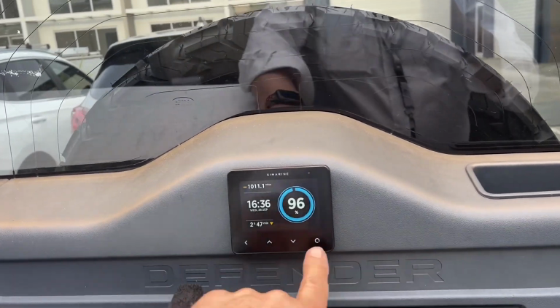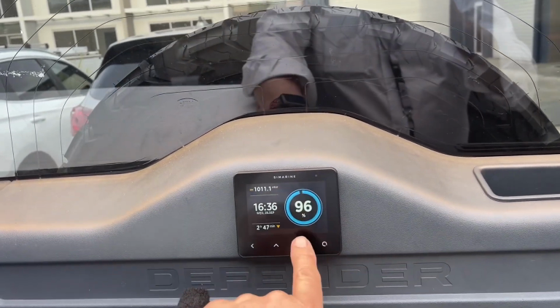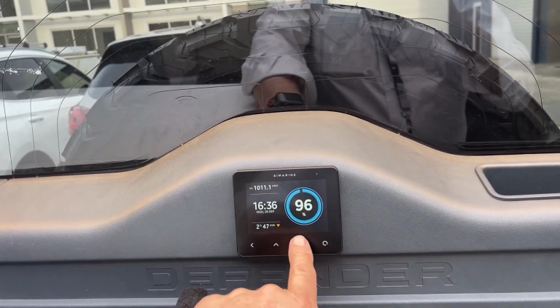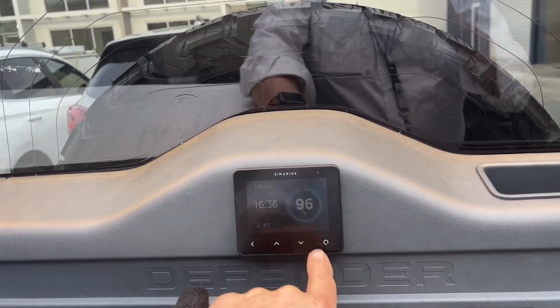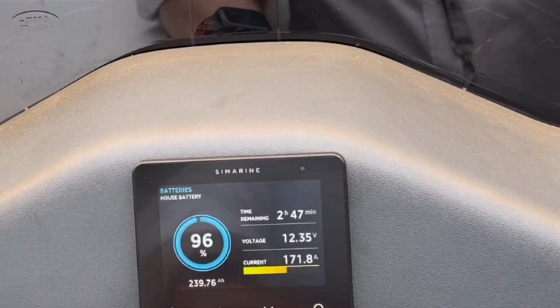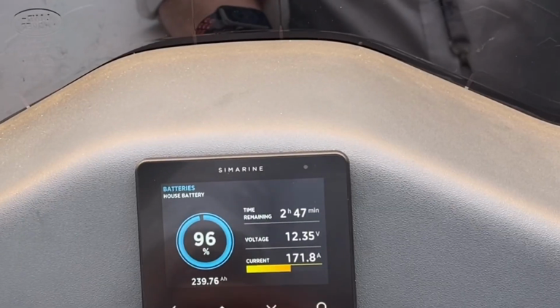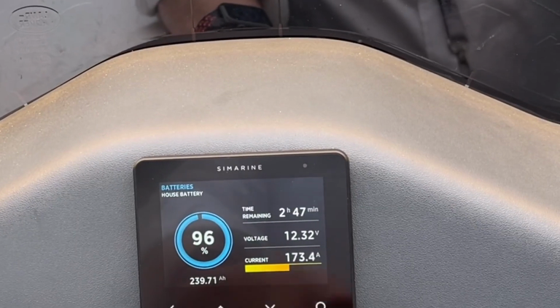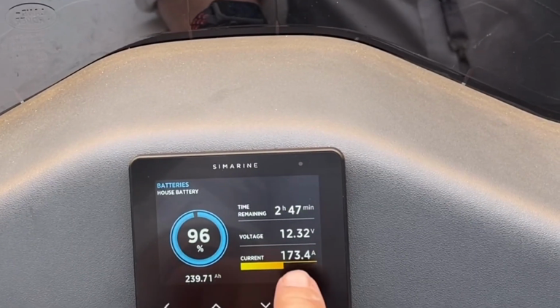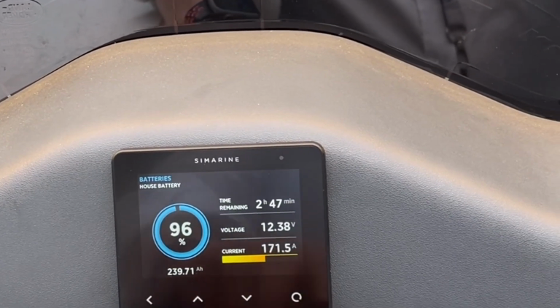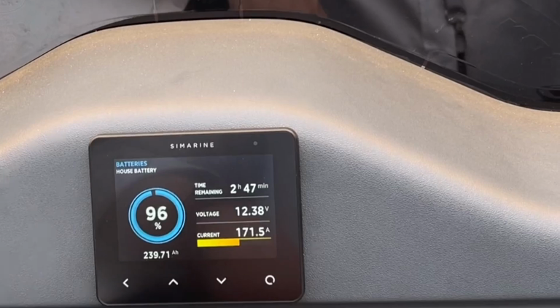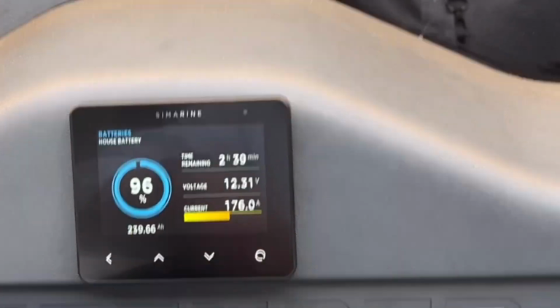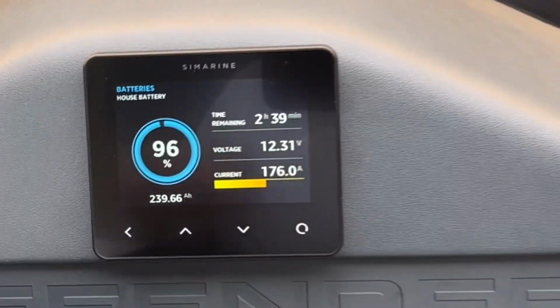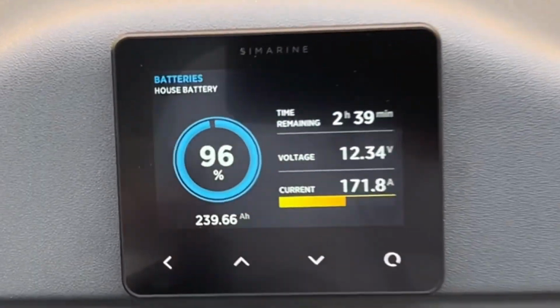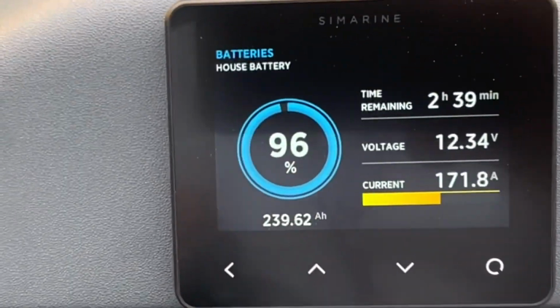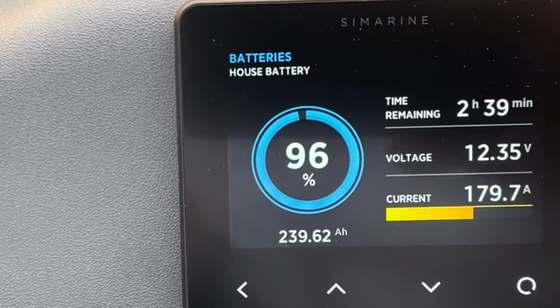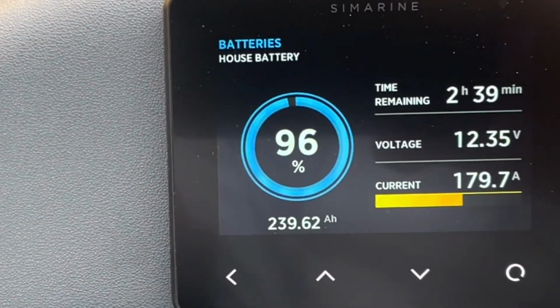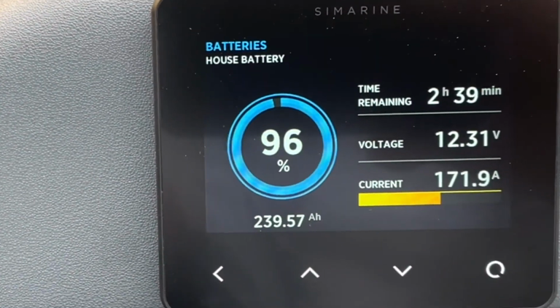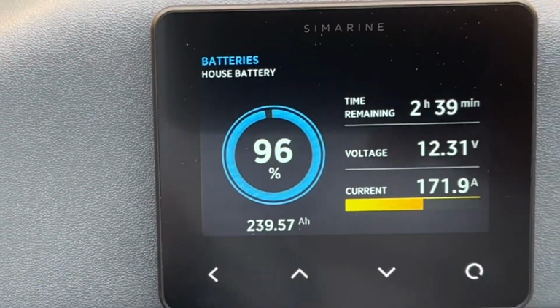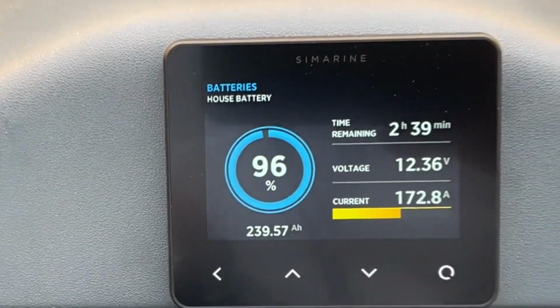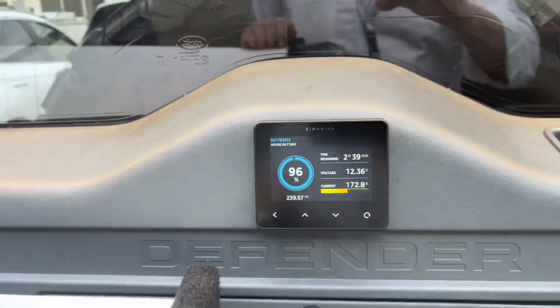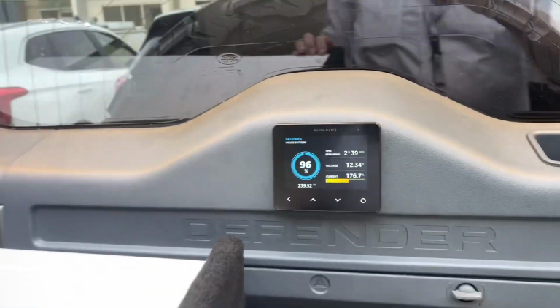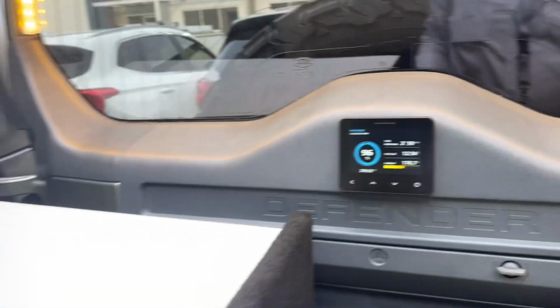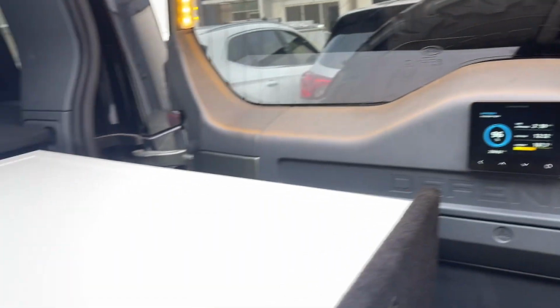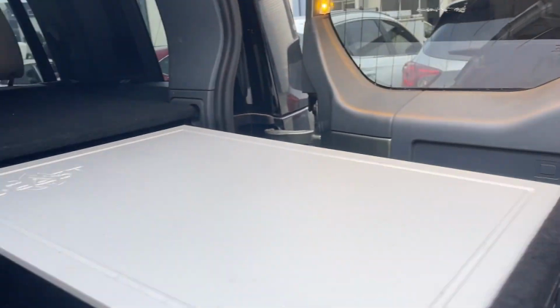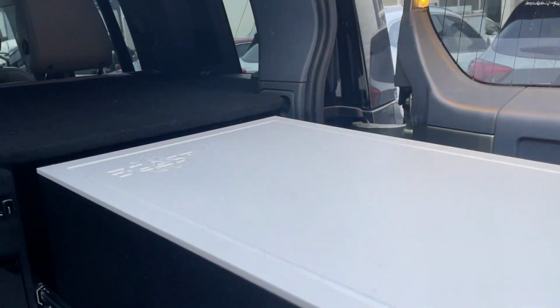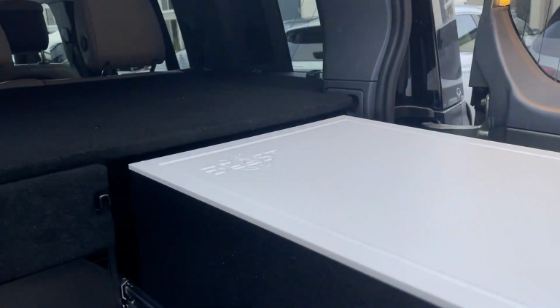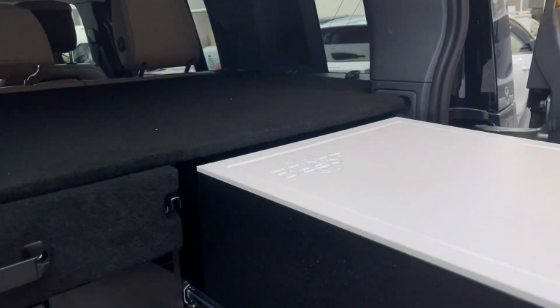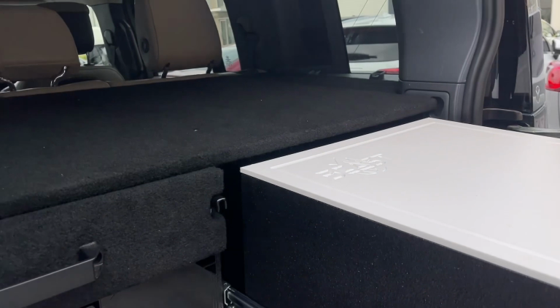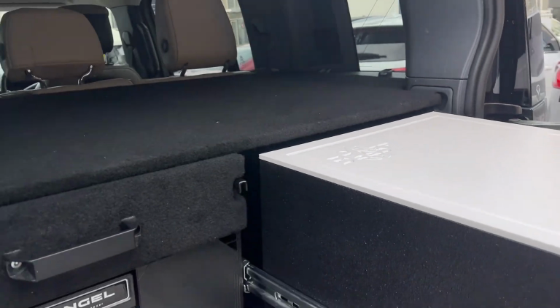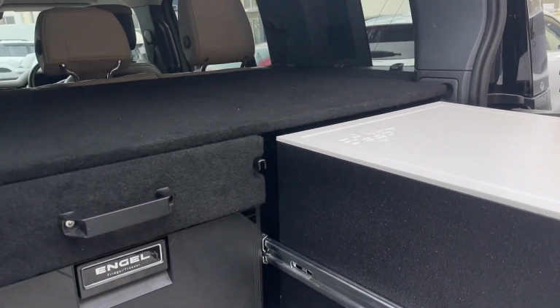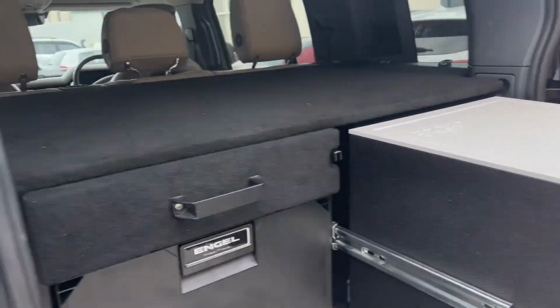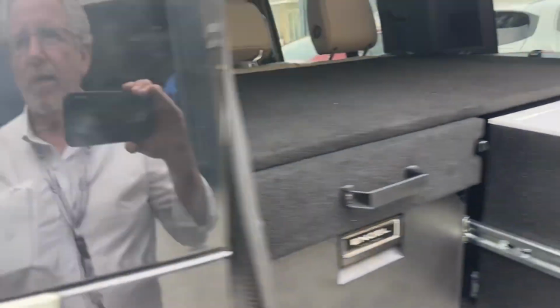The Simarine is over here — let's see how much current we're pulling out of this at the moment. 173 amps pulling out on the Simarine. We're going to start the car in a minute and power it up.